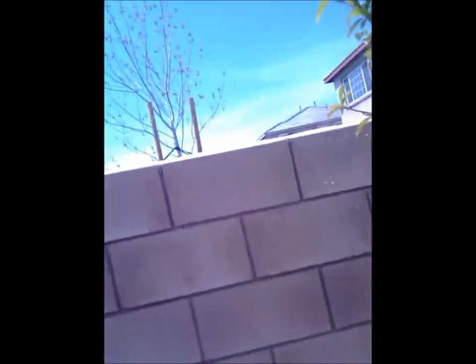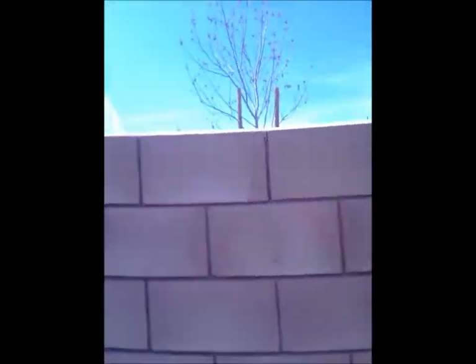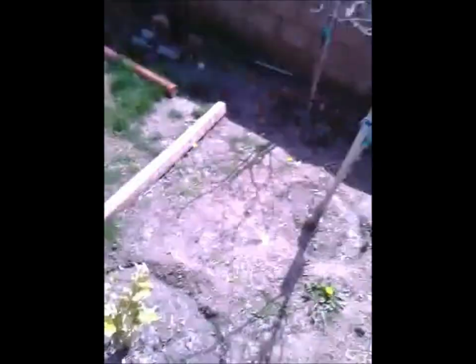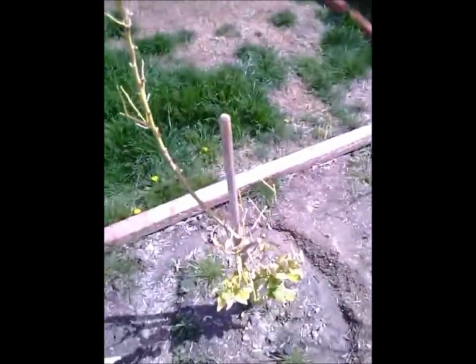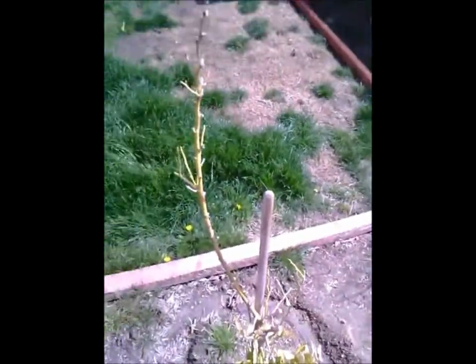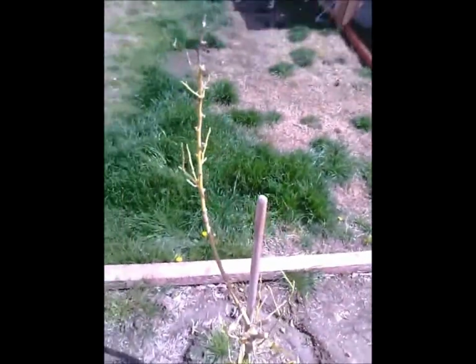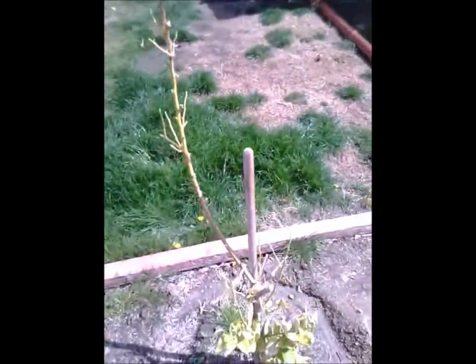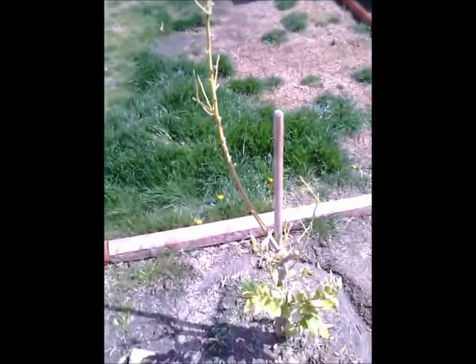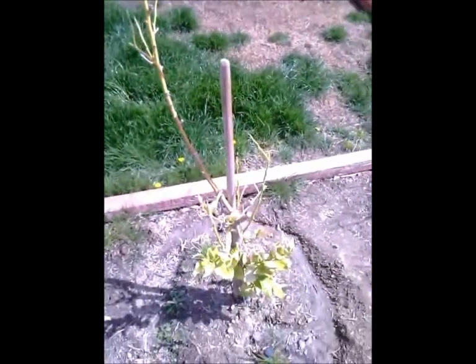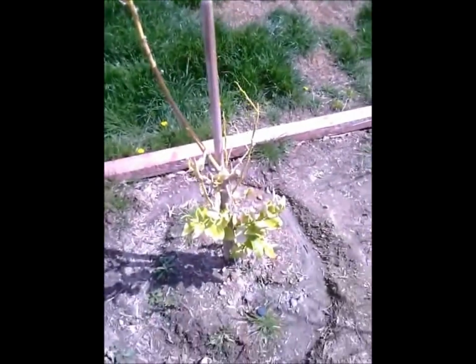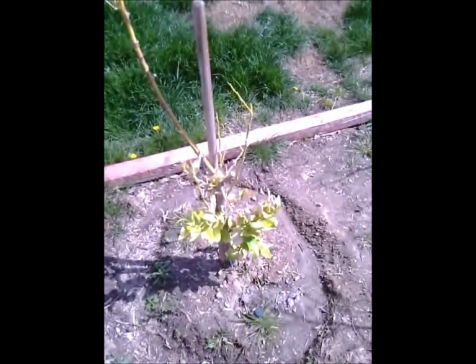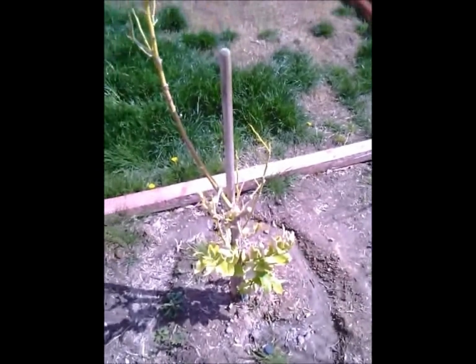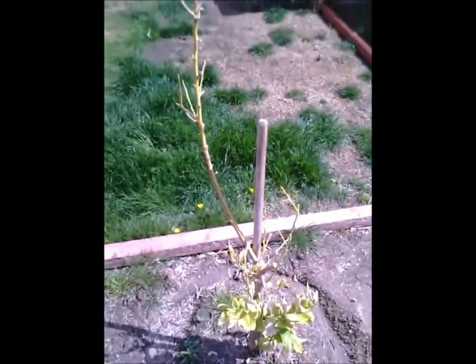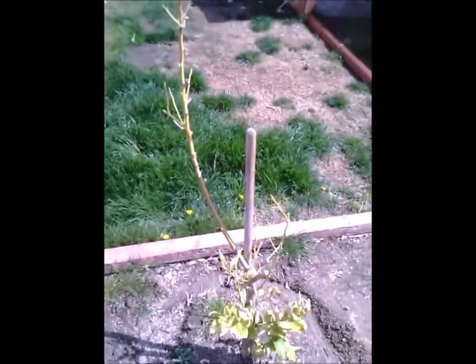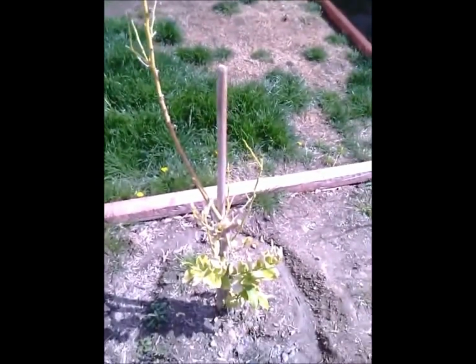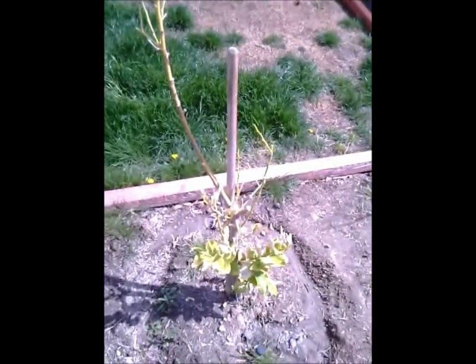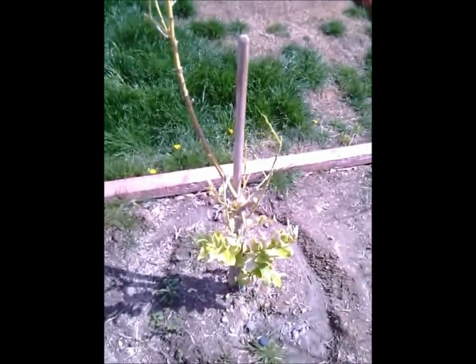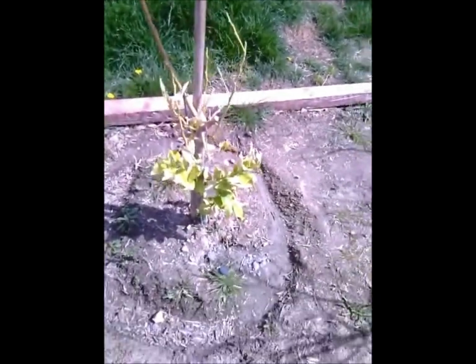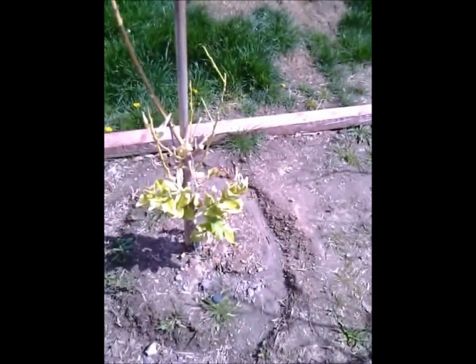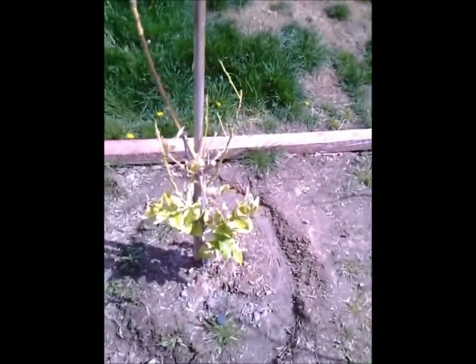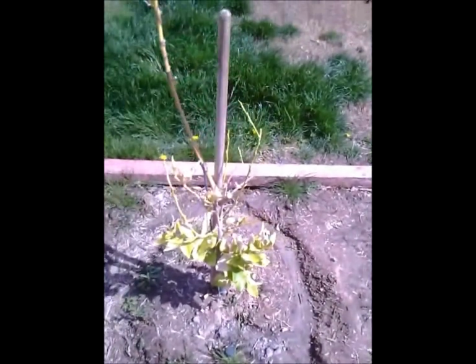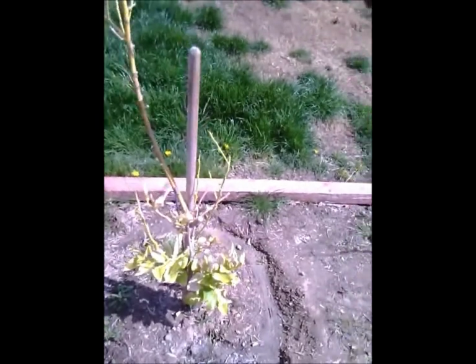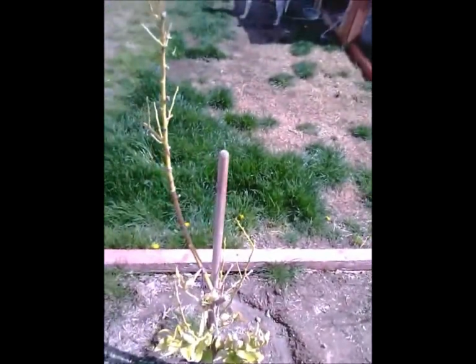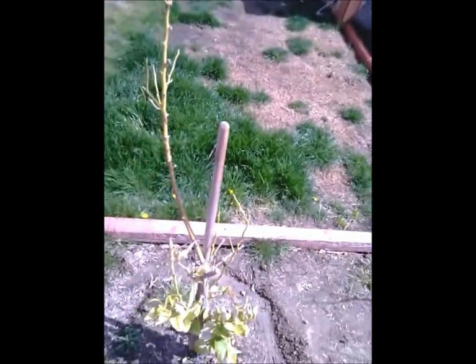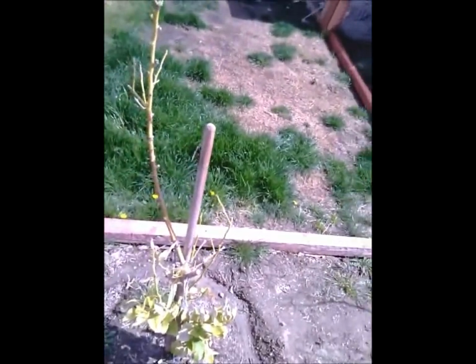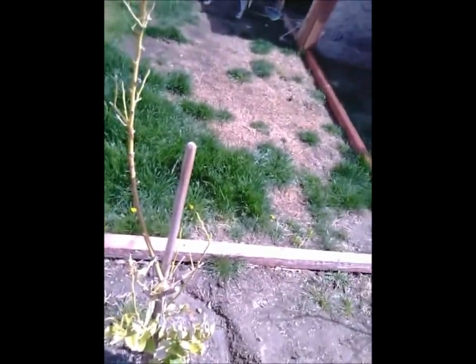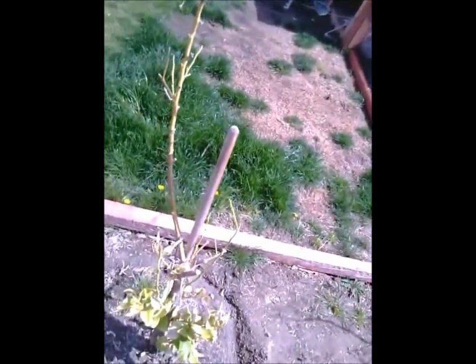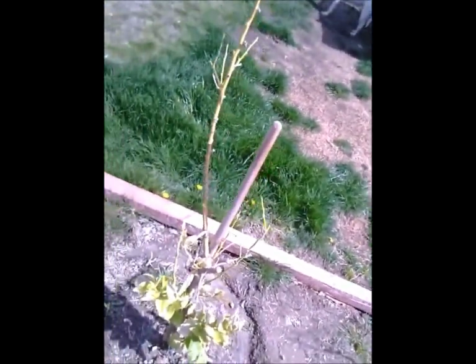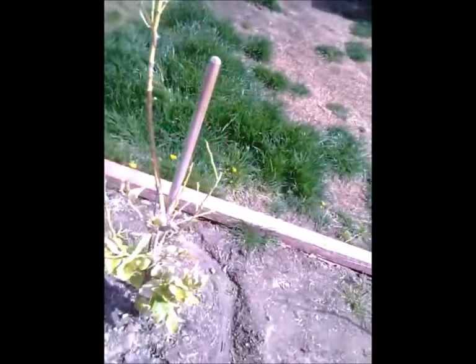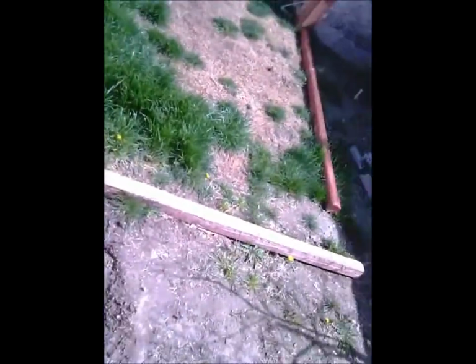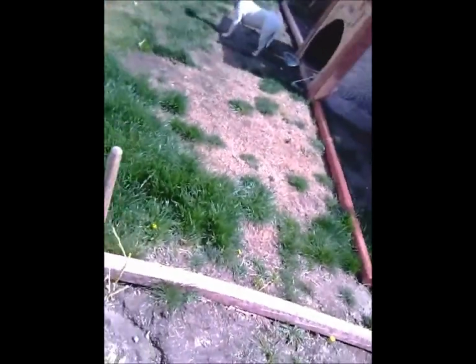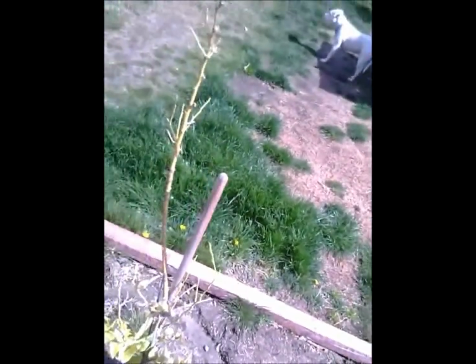Now I have another lemon tree. See how bad the lemon trees do in the winter? They die, but then it starts heating up and they come back. I'm going to pull them up and take them to a better climate somewhere in Los Angeles.